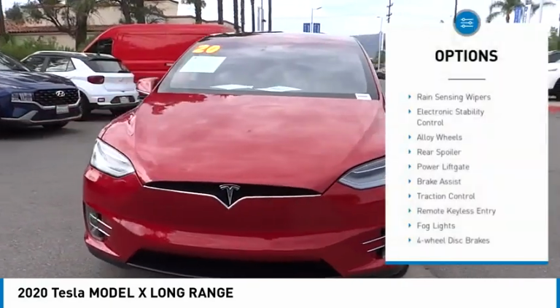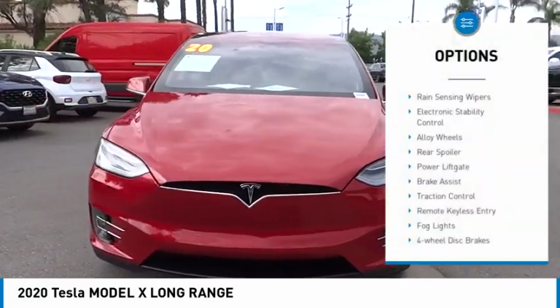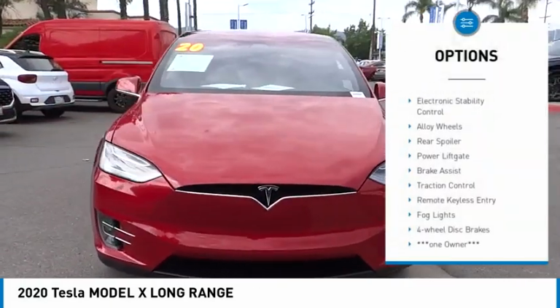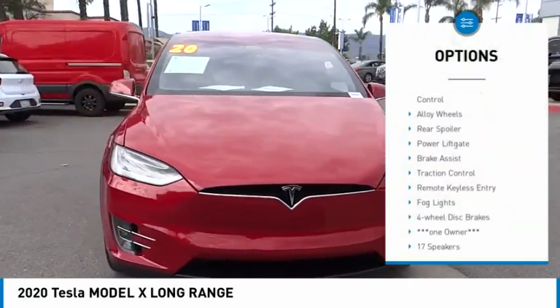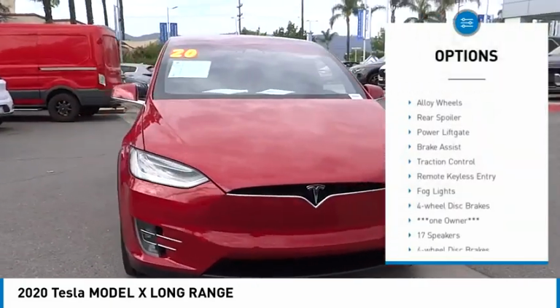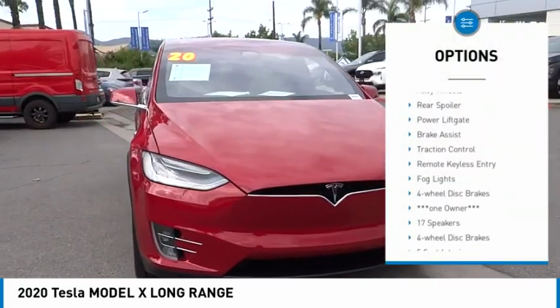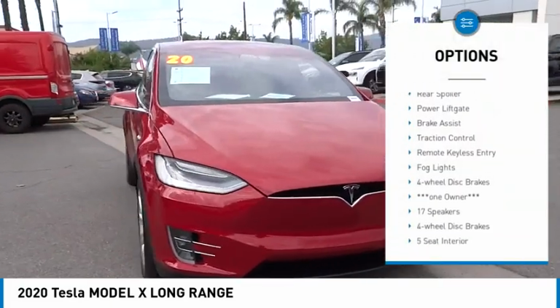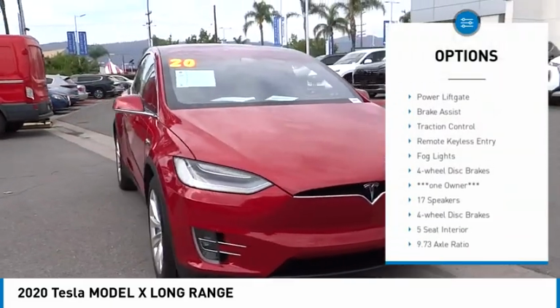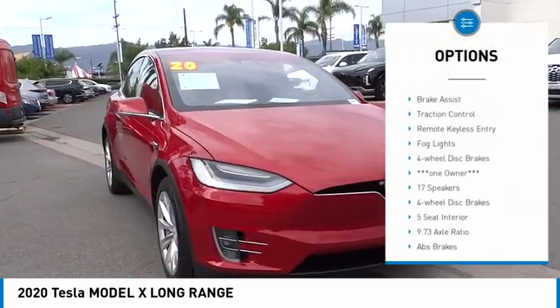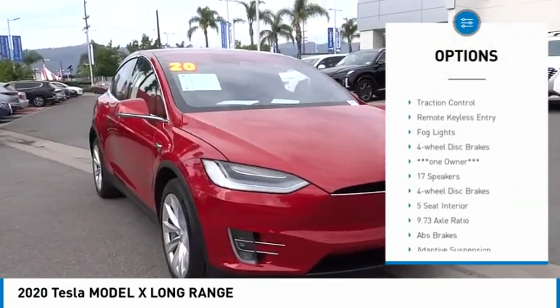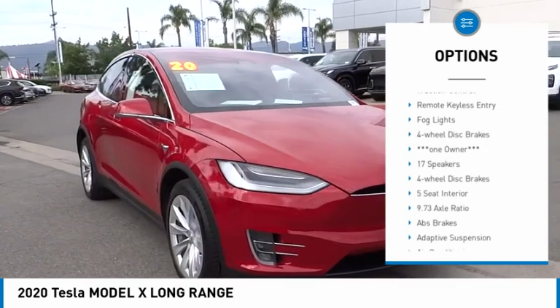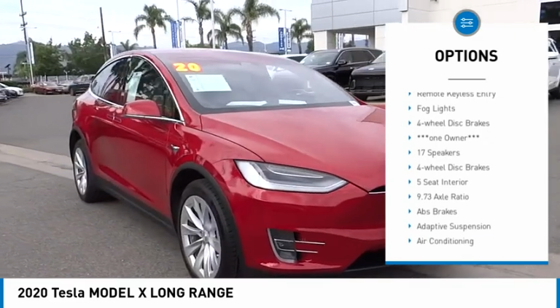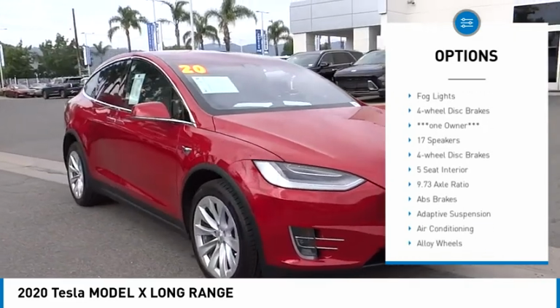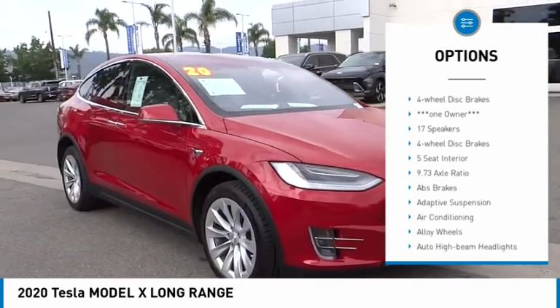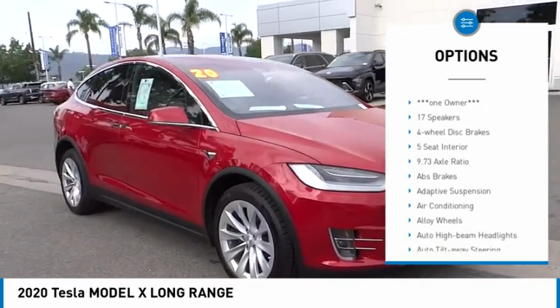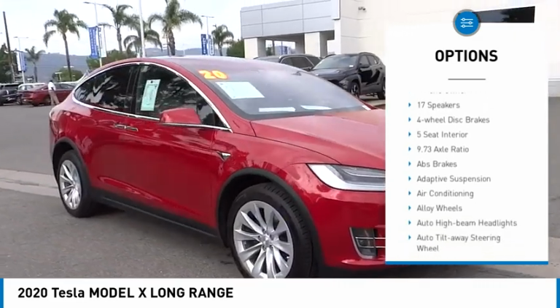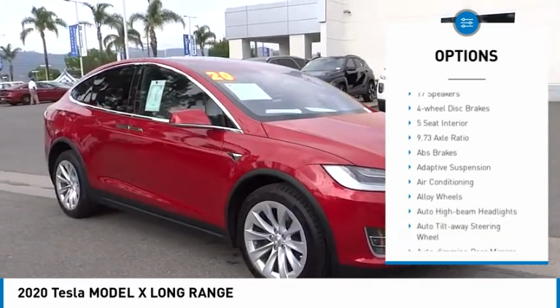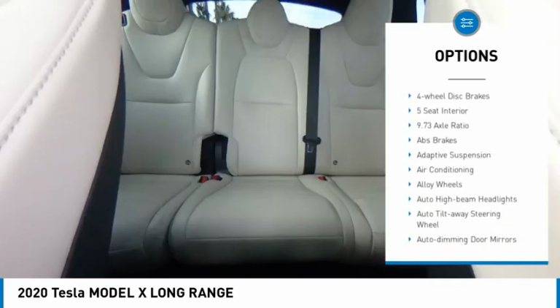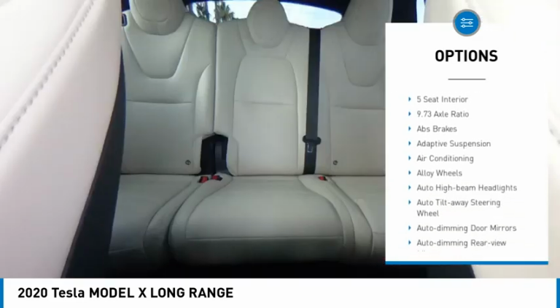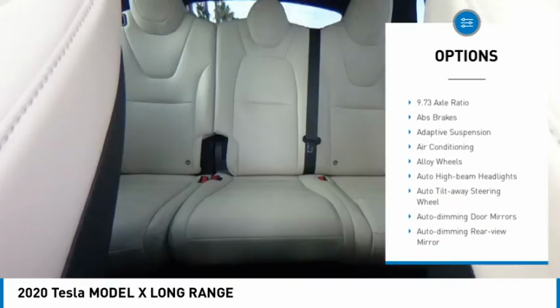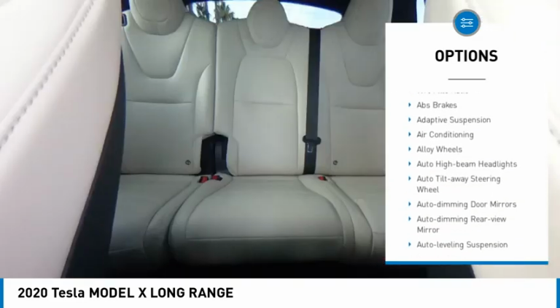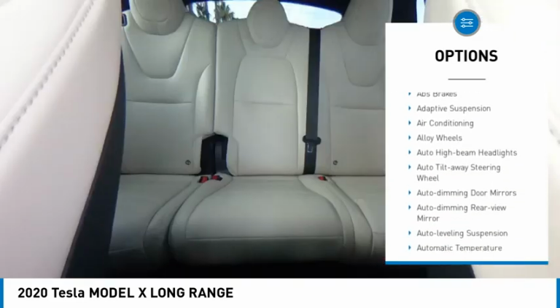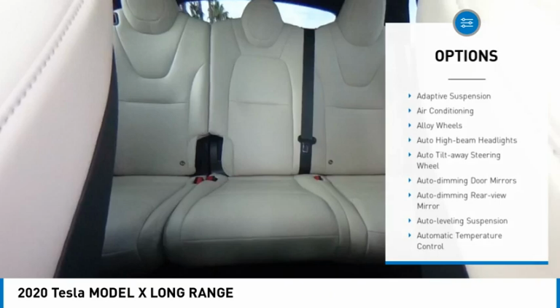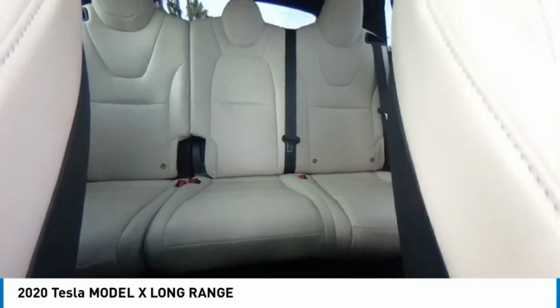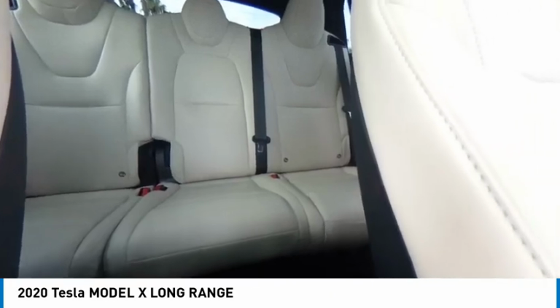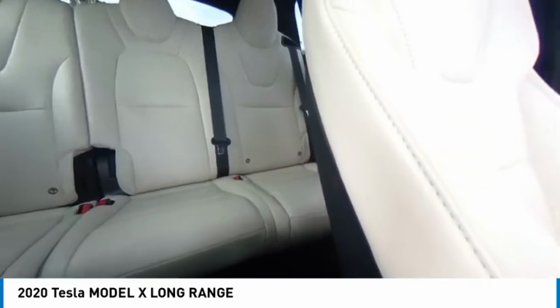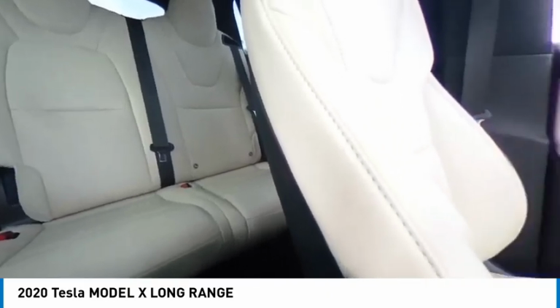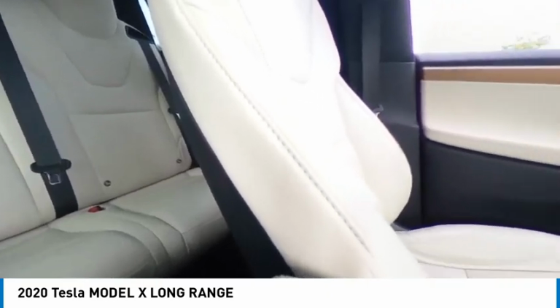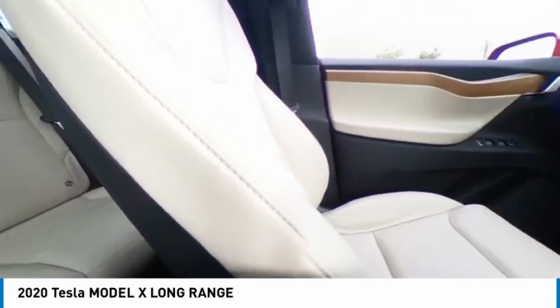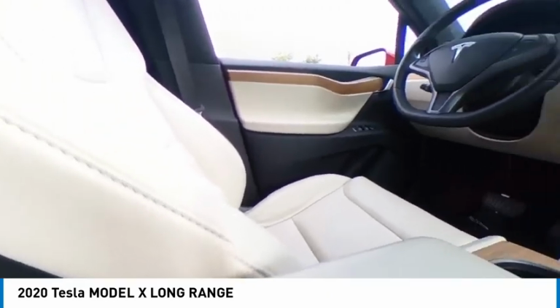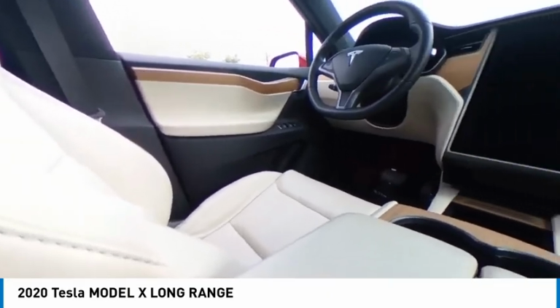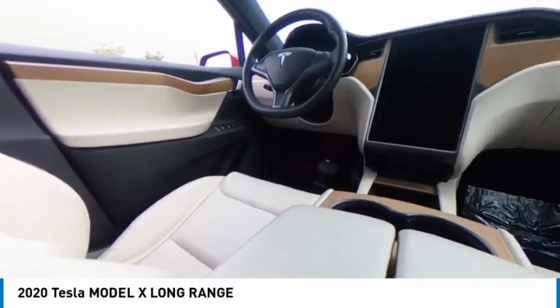Rain sensing wipers, electronic stability control, alloy wheels, rear spoiler, power lift gate, brake assist, traction control, remote keyless entry, fog lights, four-wheel disc brakes.